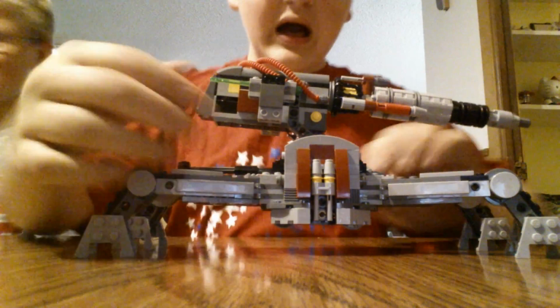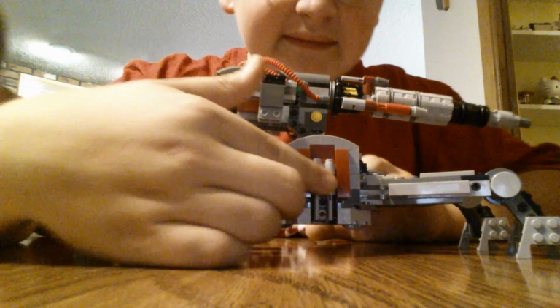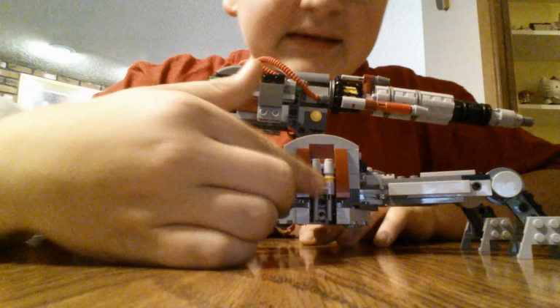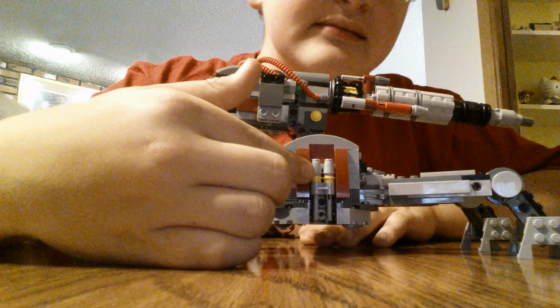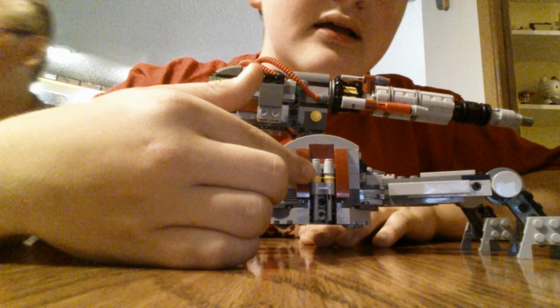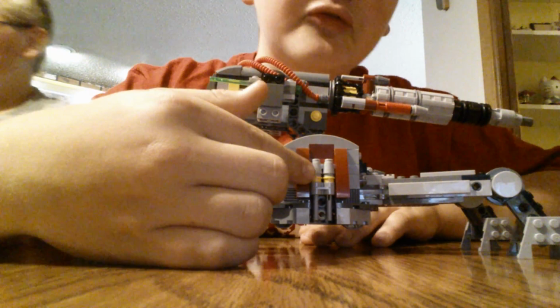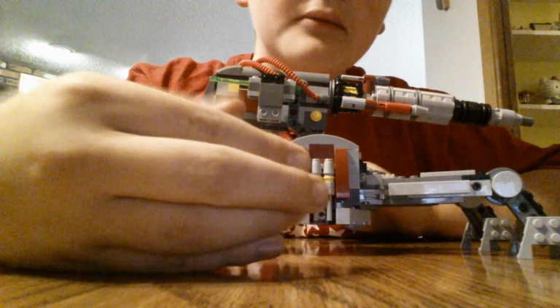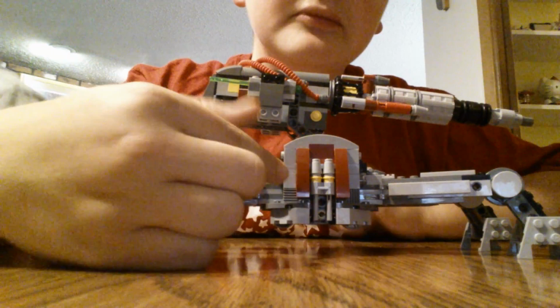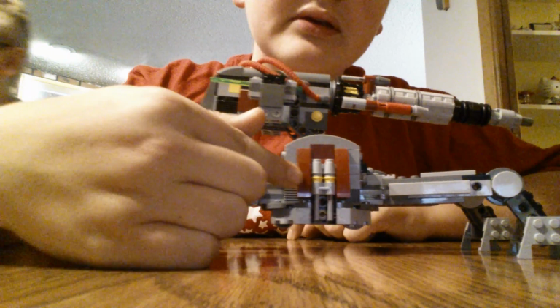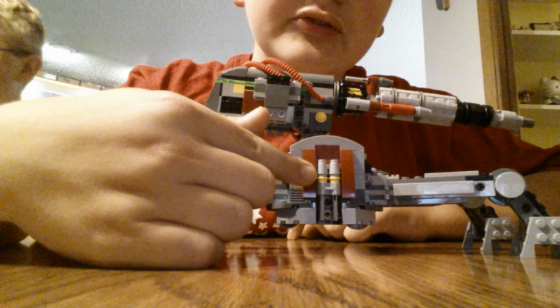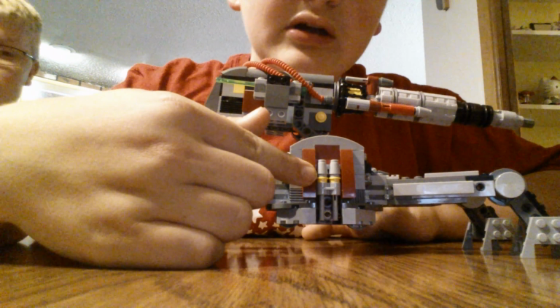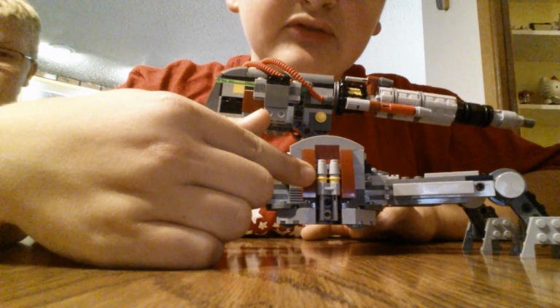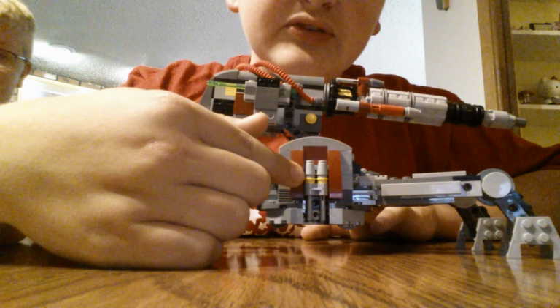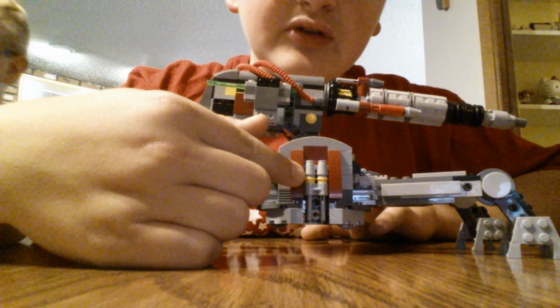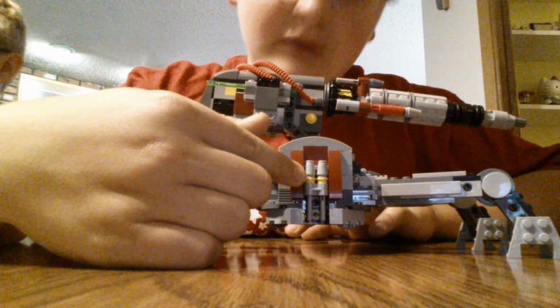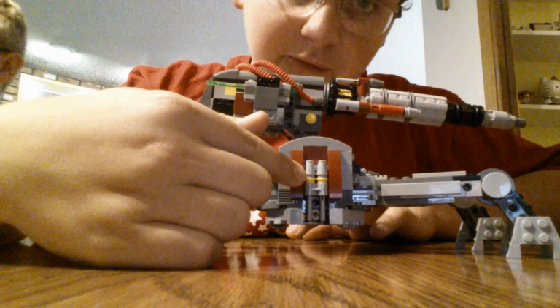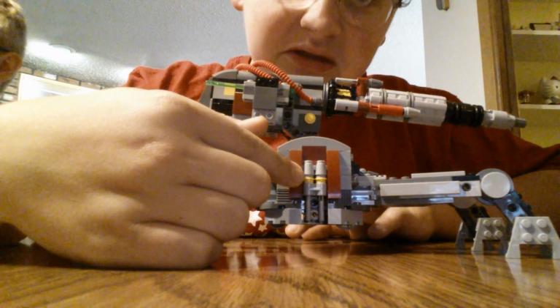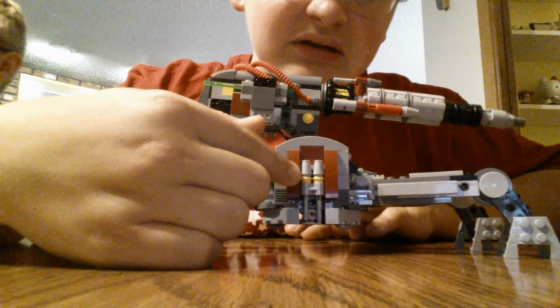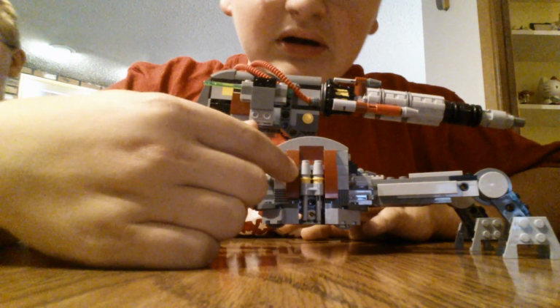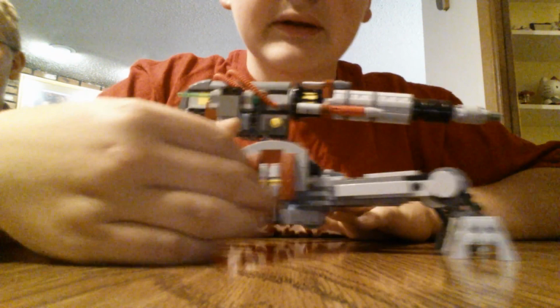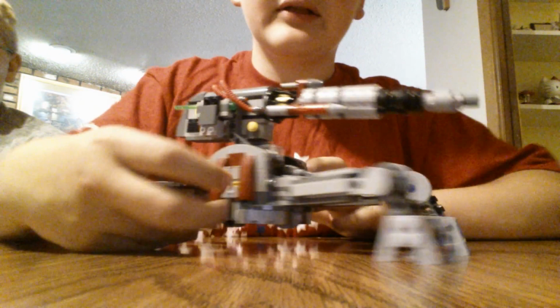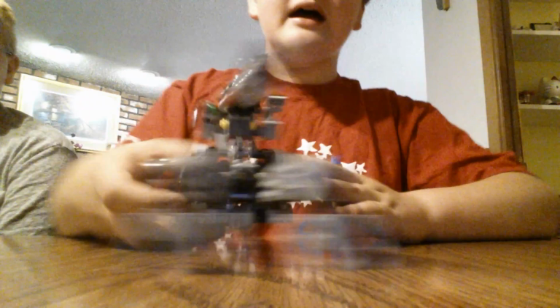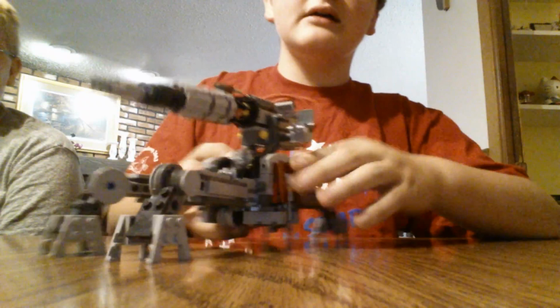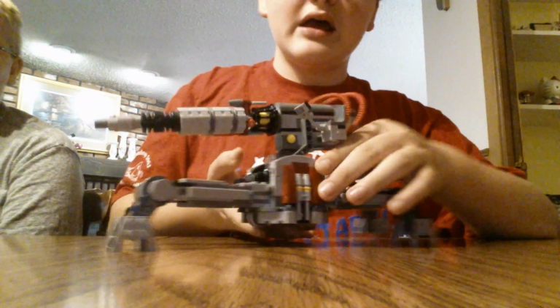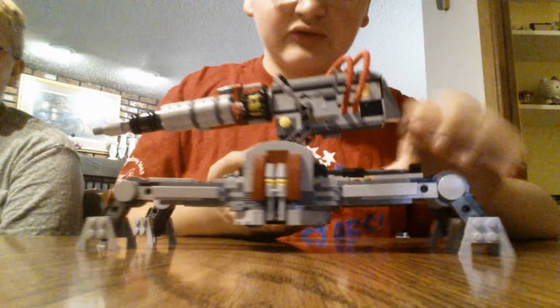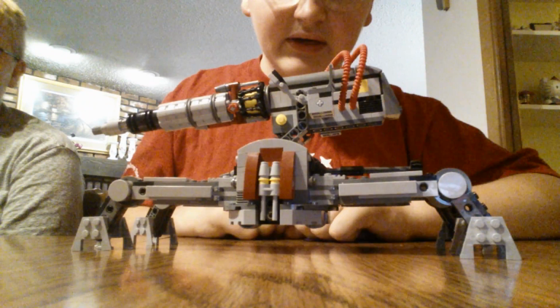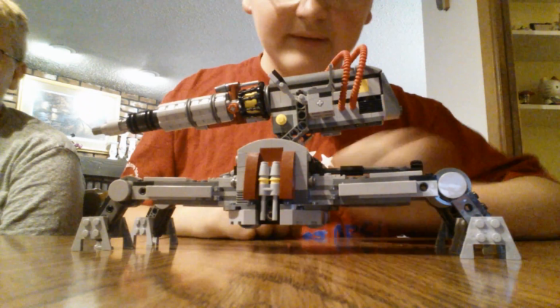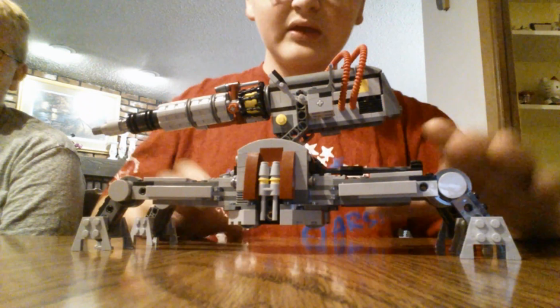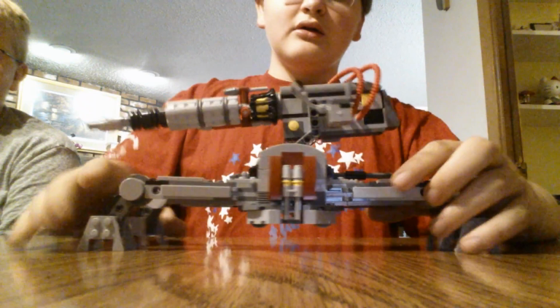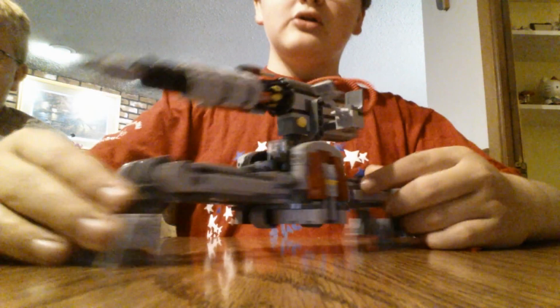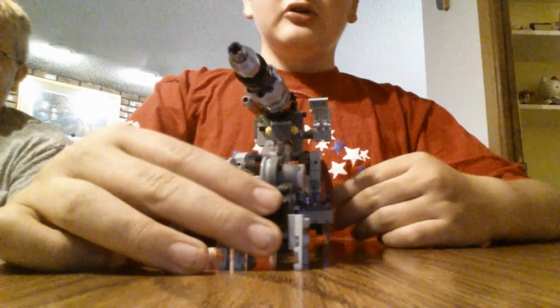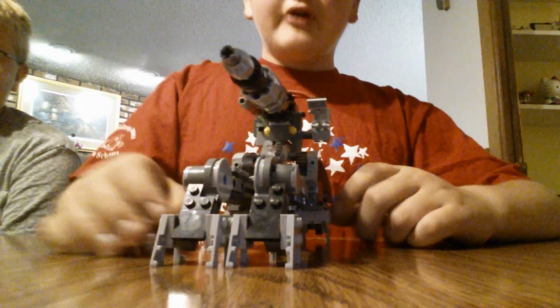On the side here there are four more missiles — extra missiles for flicking. Two on that side and two on the other side.